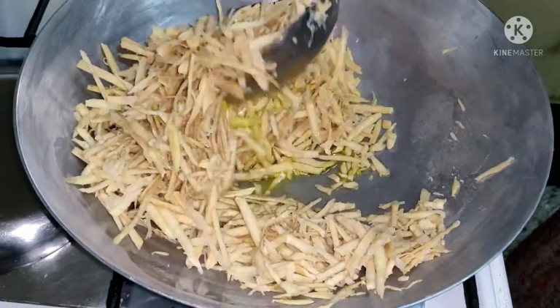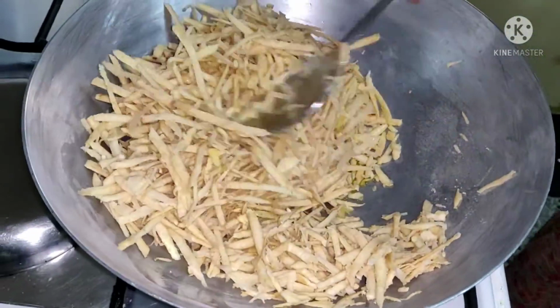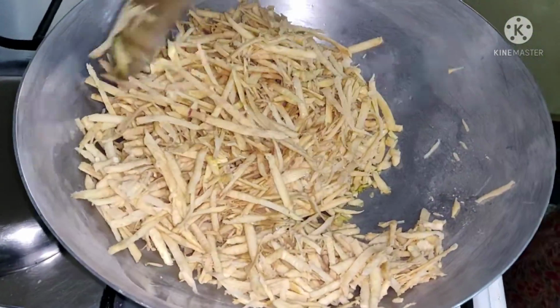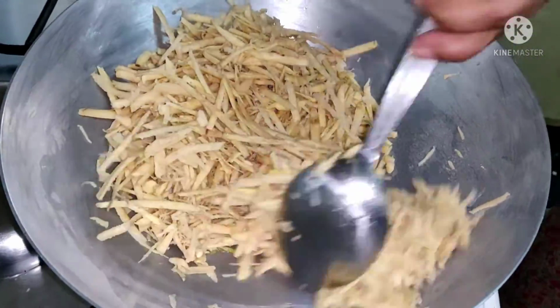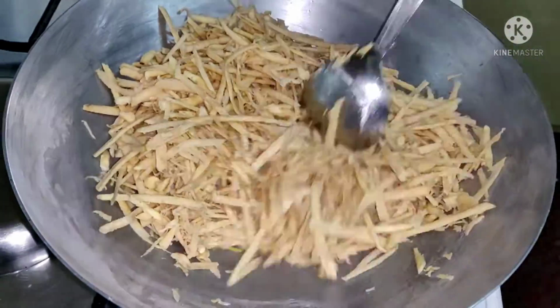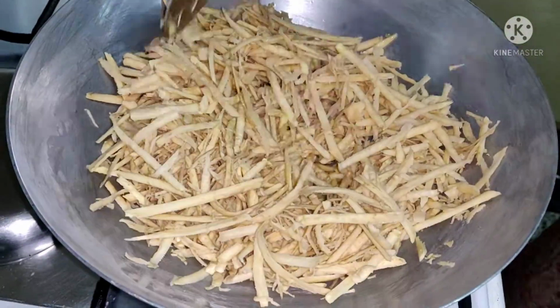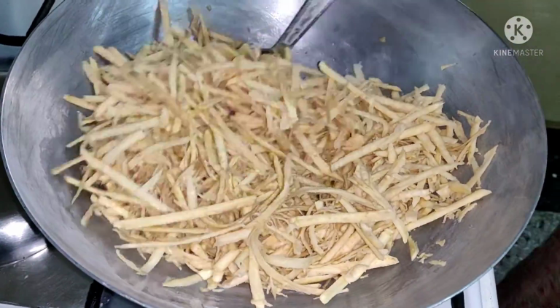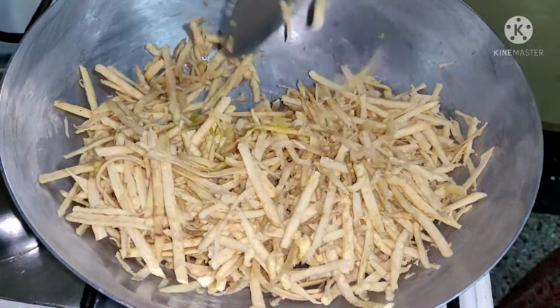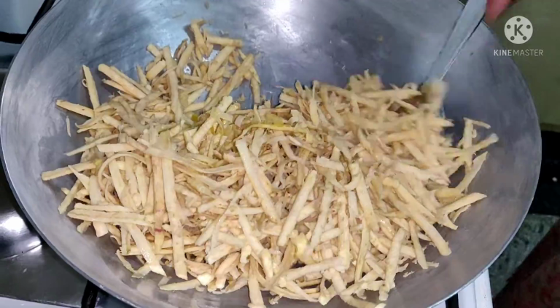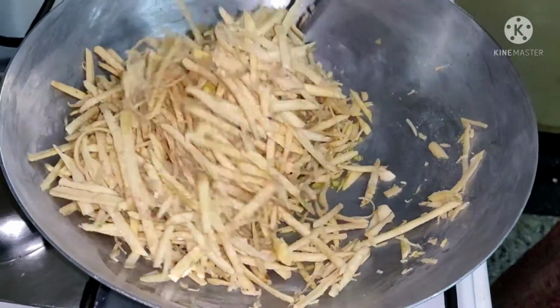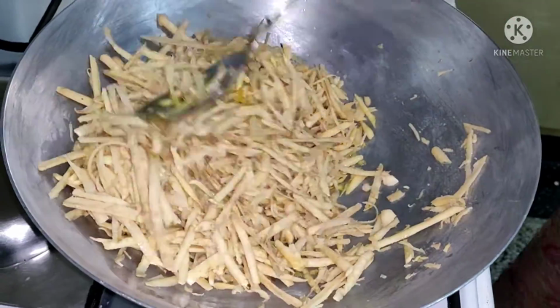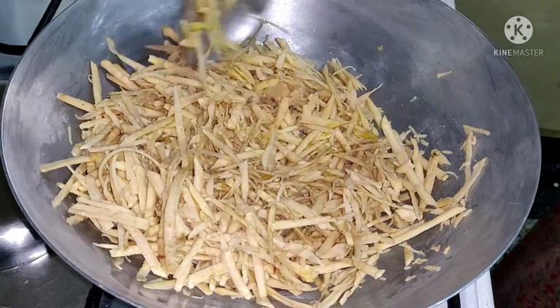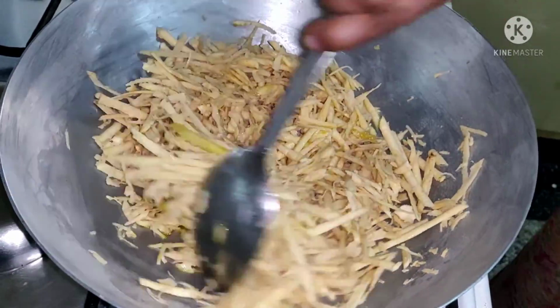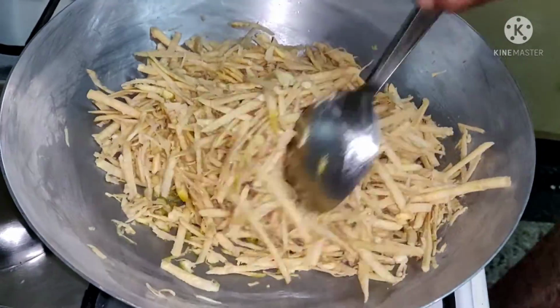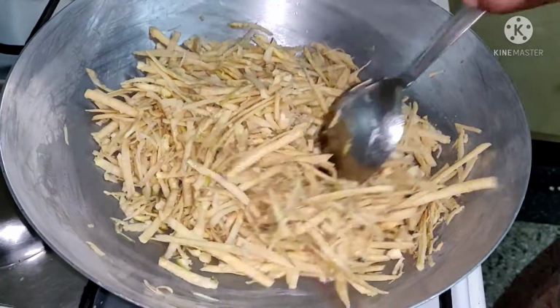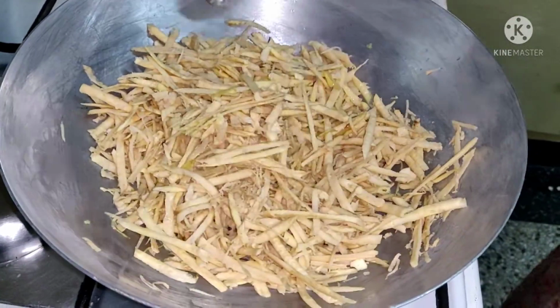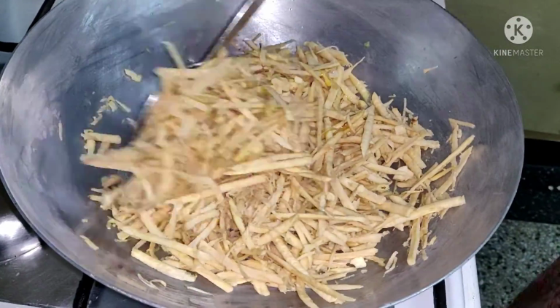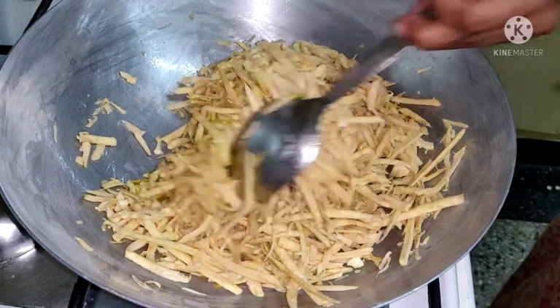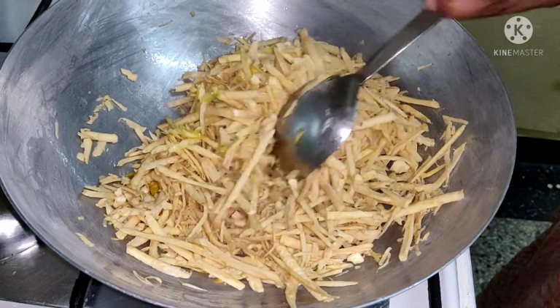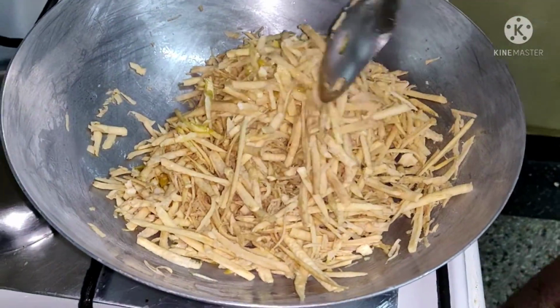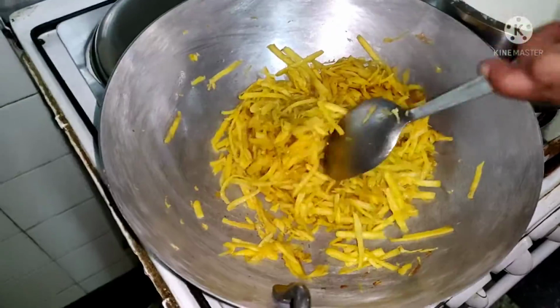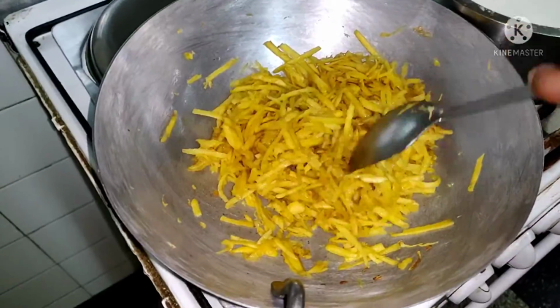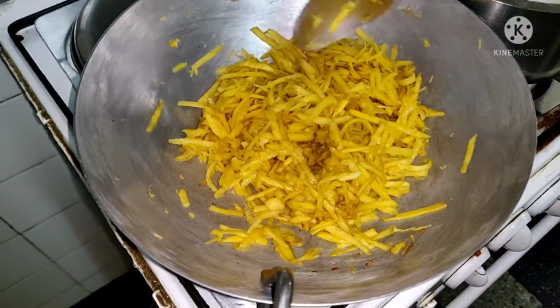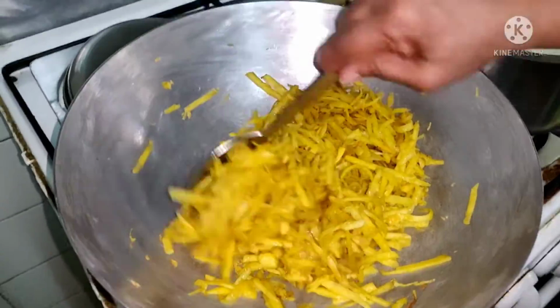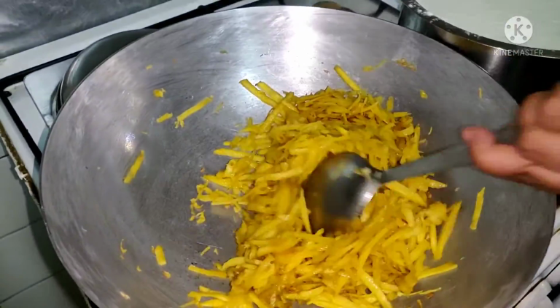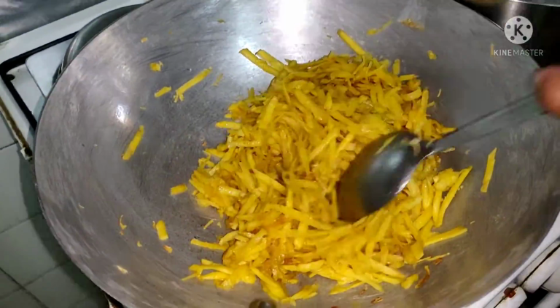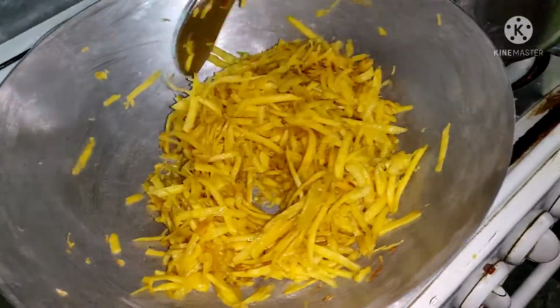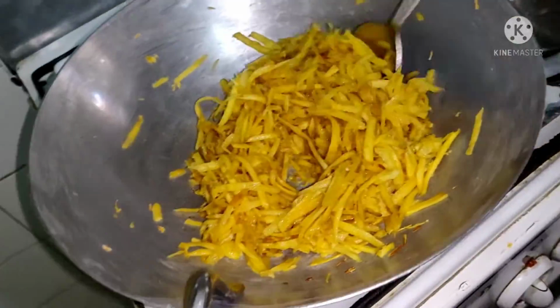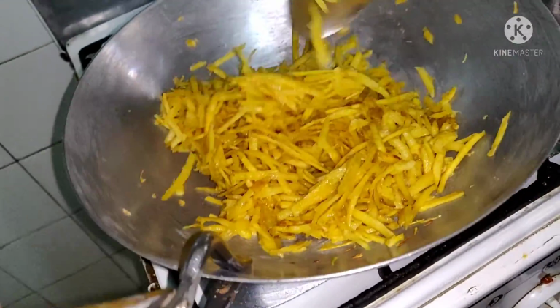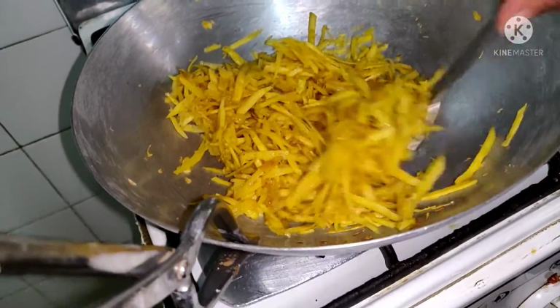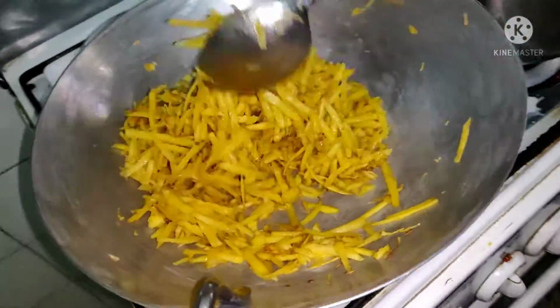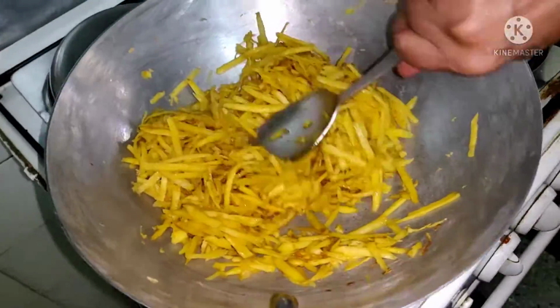It gets cooked very fast, so we just have to roast it in the ghee. Cook for 7 to 10 minutes like this.